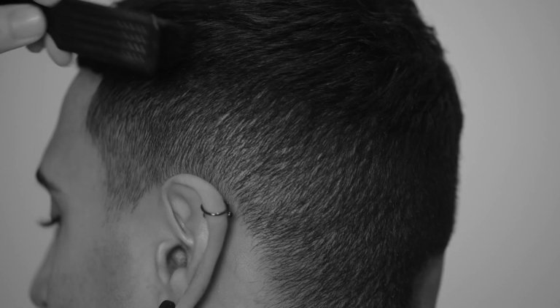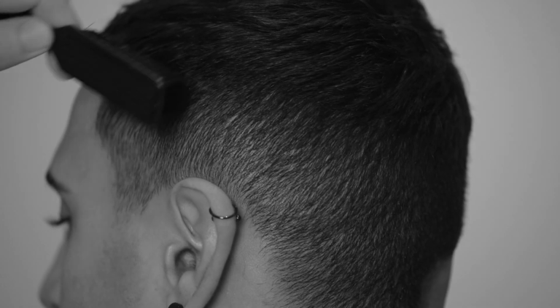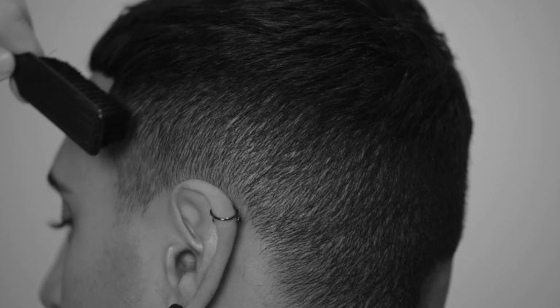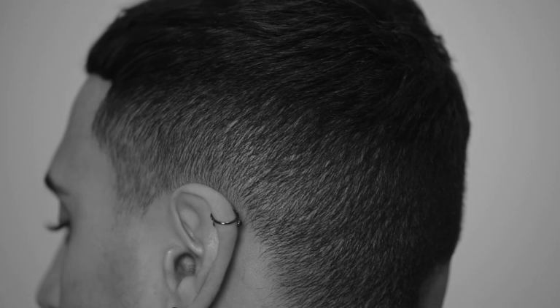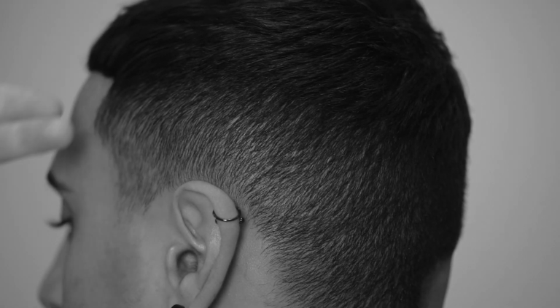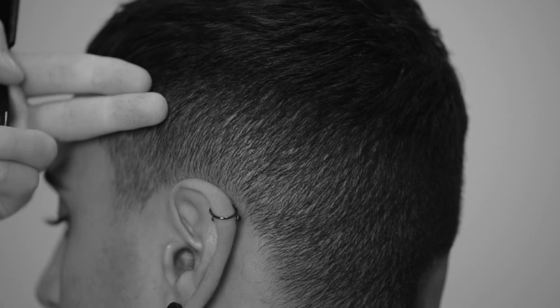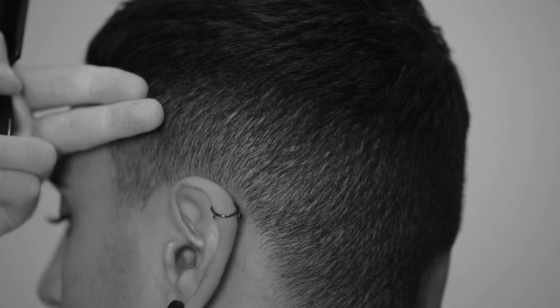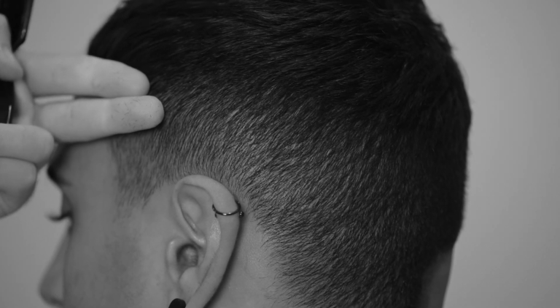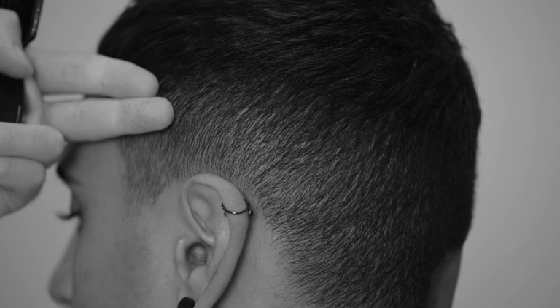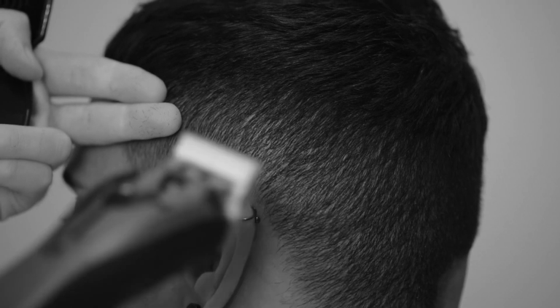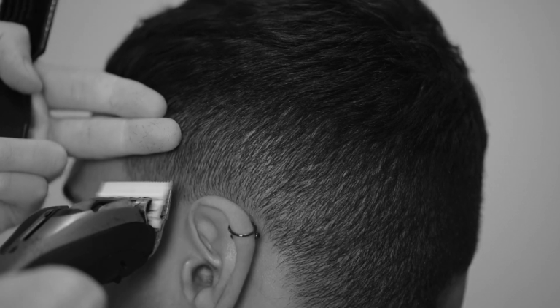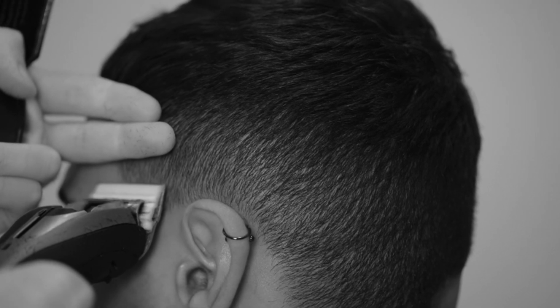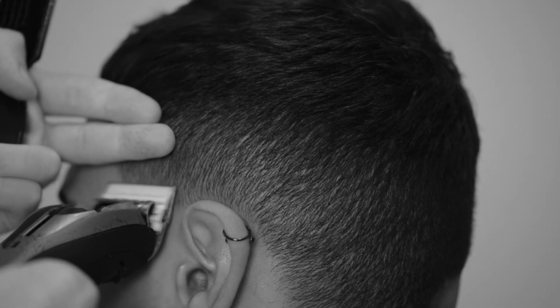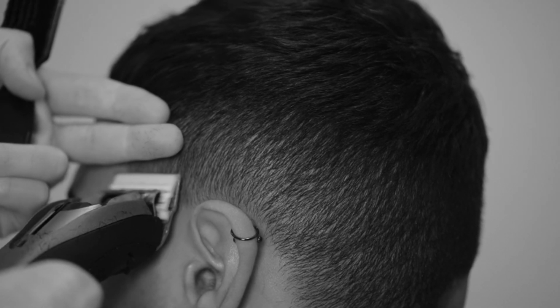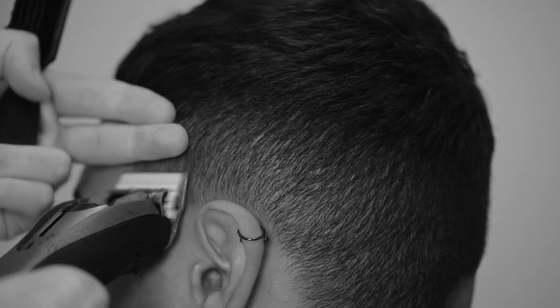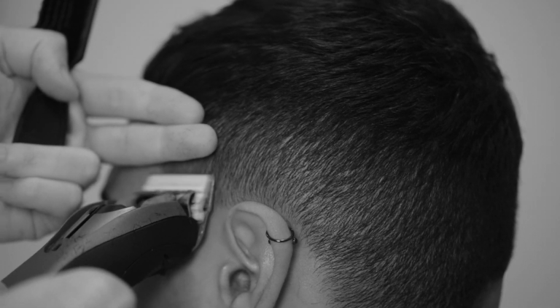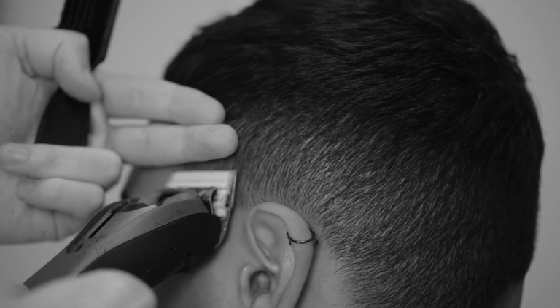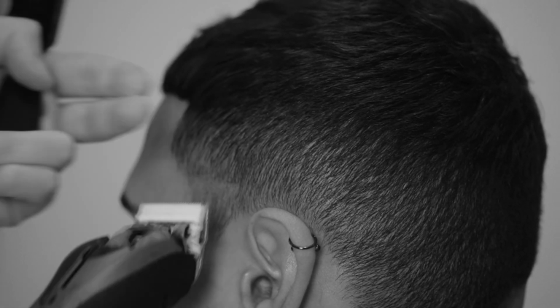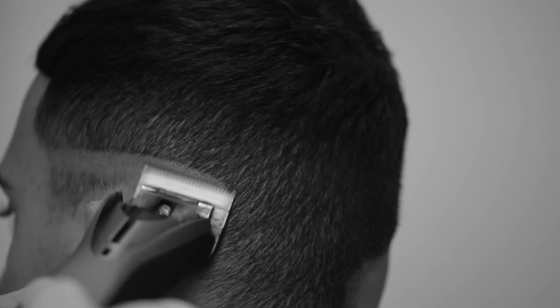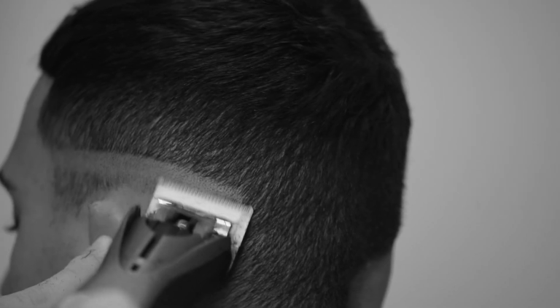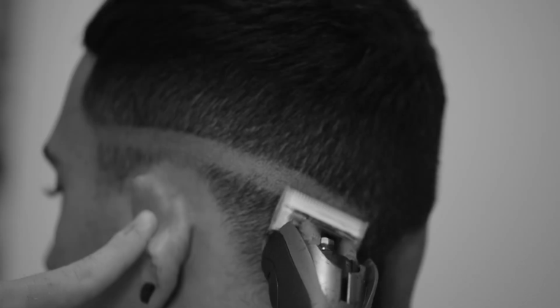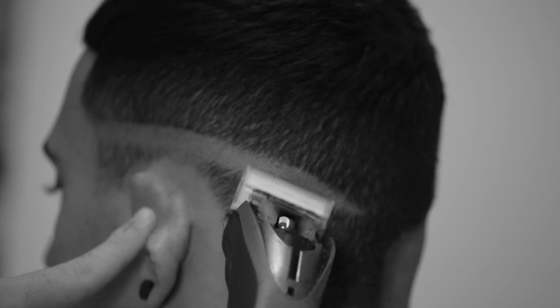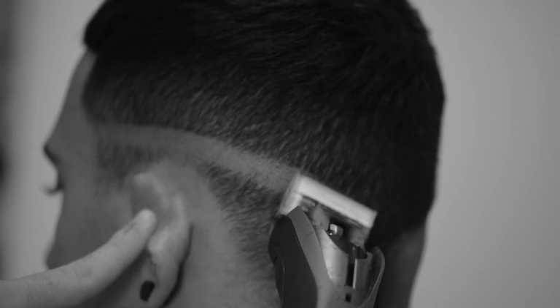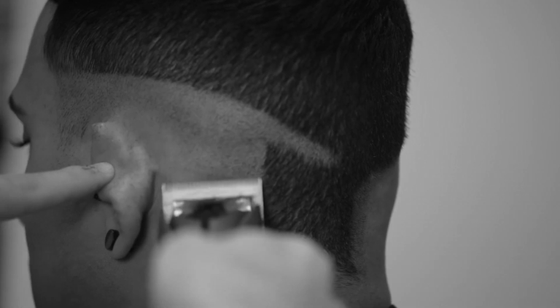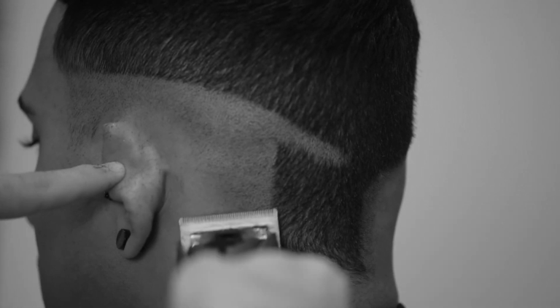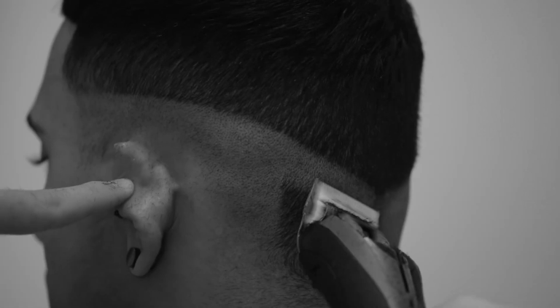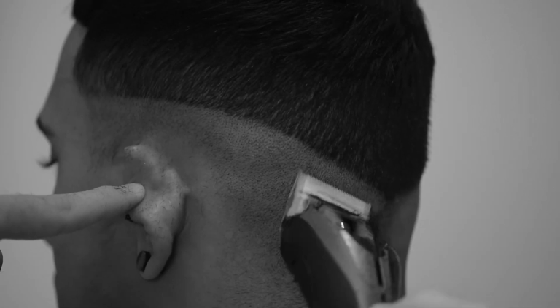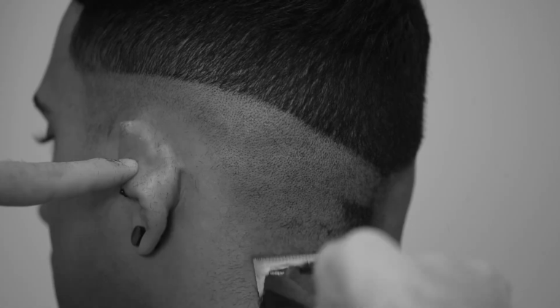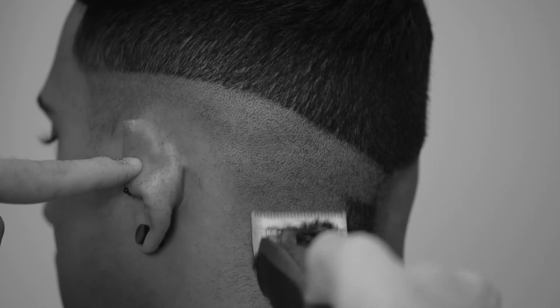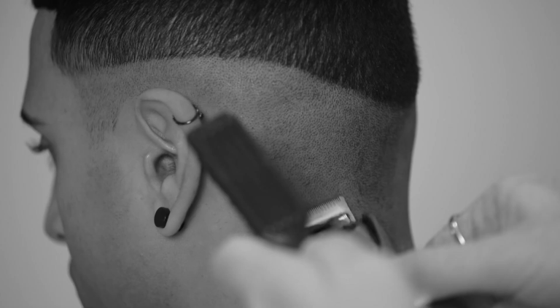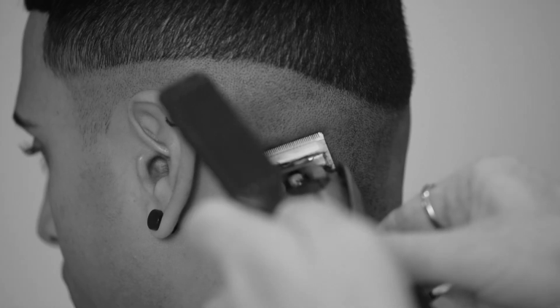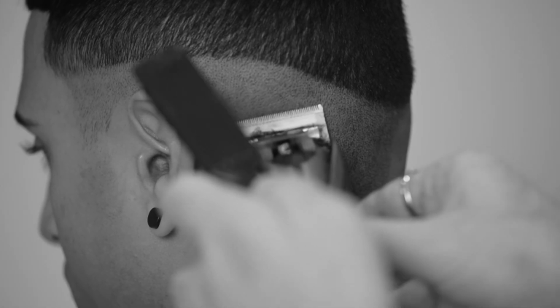To gauge where I put my zero line, I usually use about 2 fingers depth to allow myself enough room to smoothly fade out this line. As you can see, I'm being very light with the clippers and creating the softest line possible, as this is the hardest line to fade out.